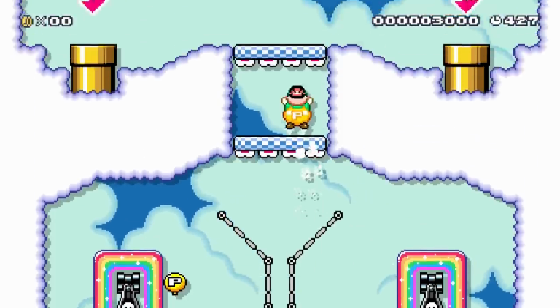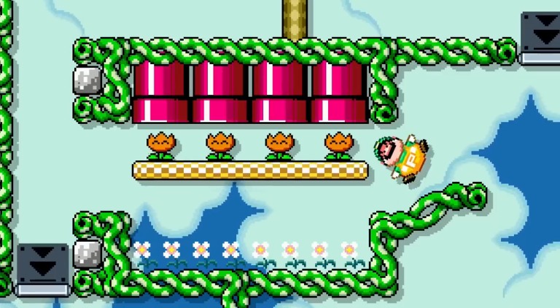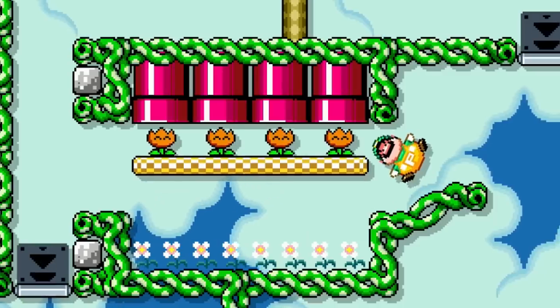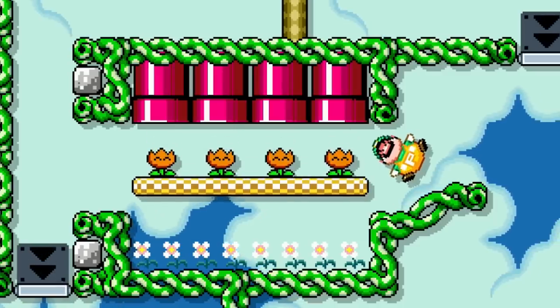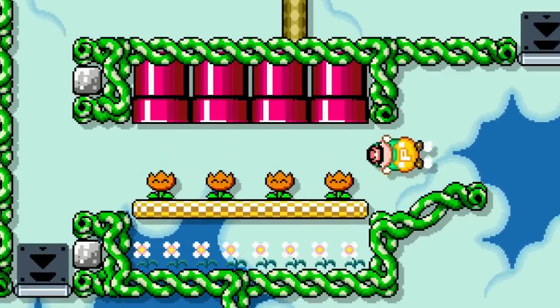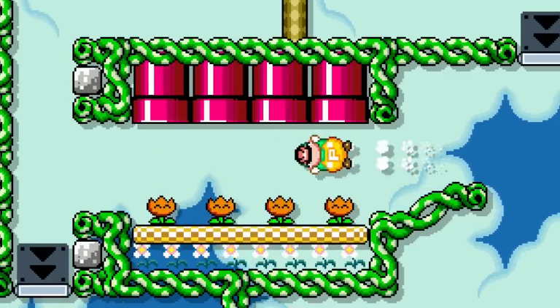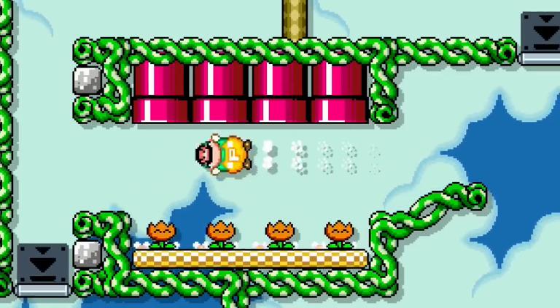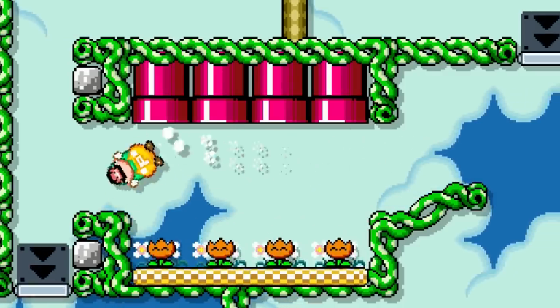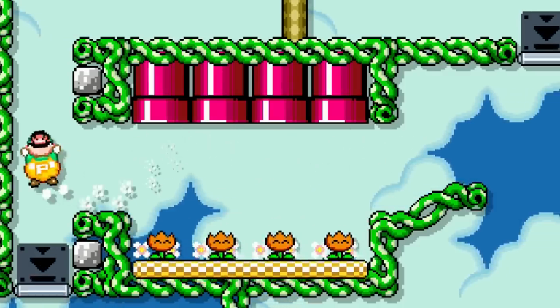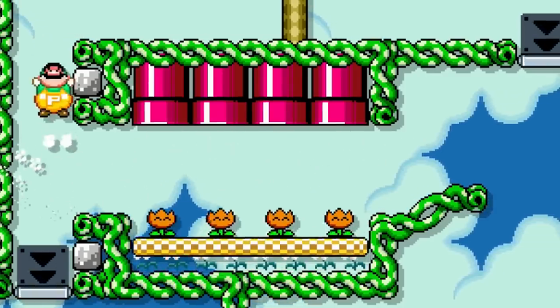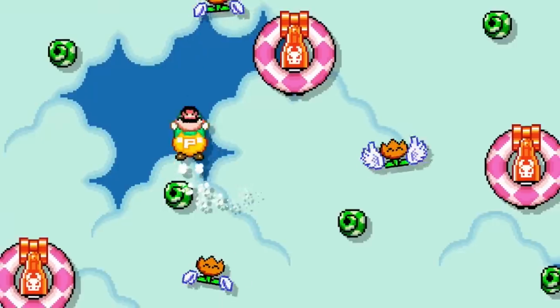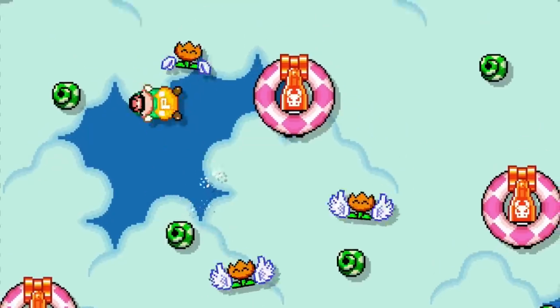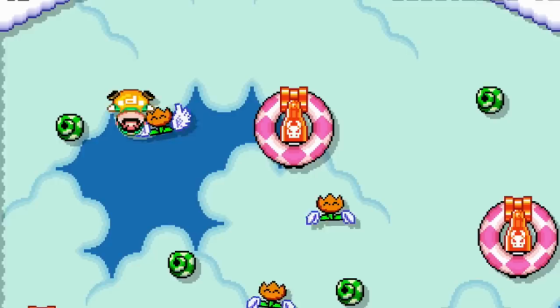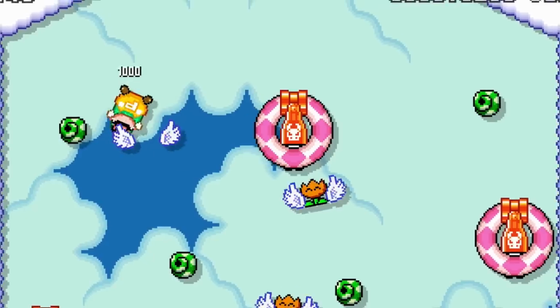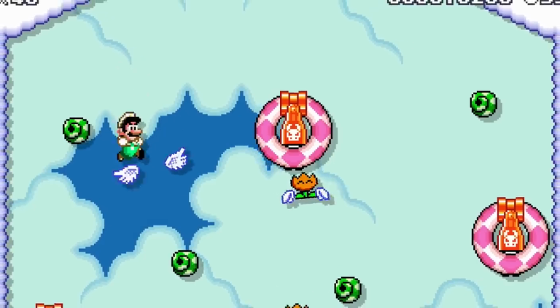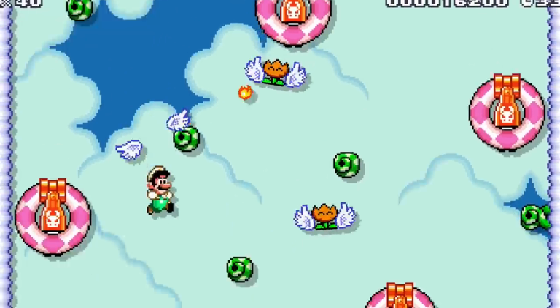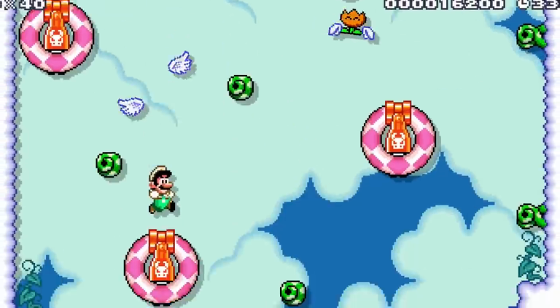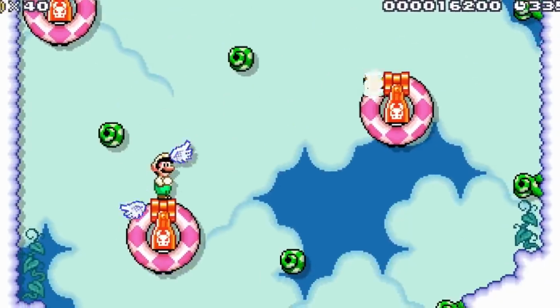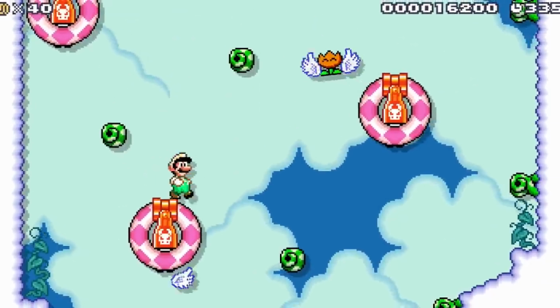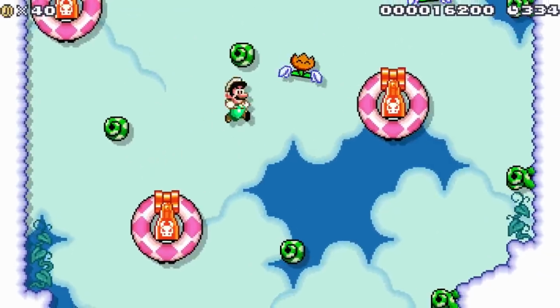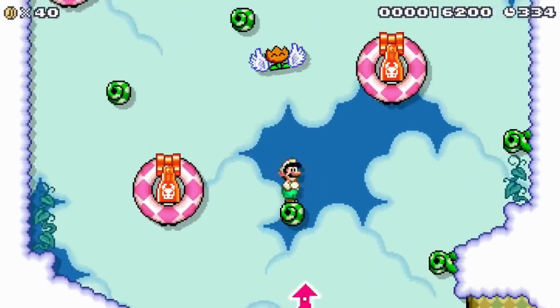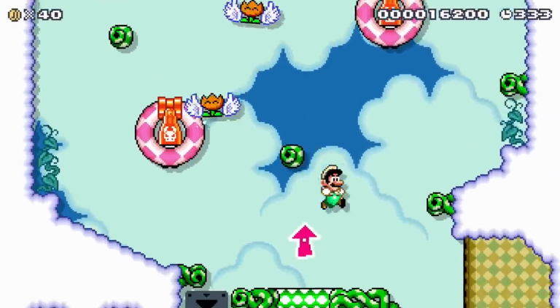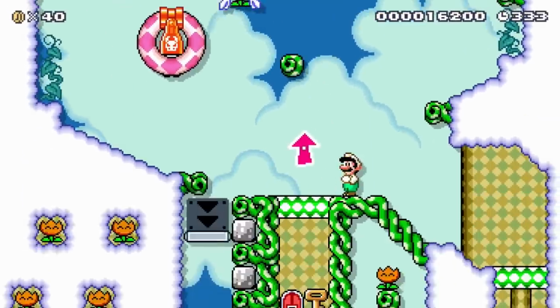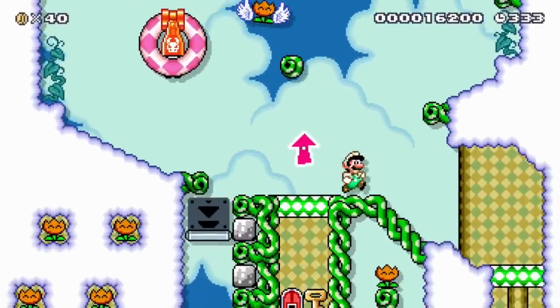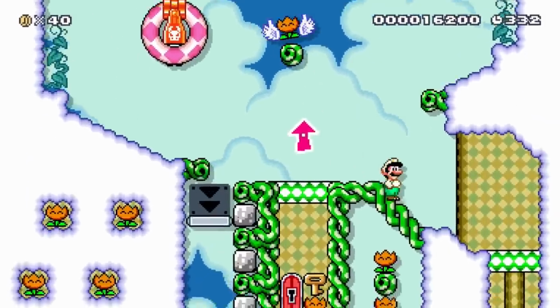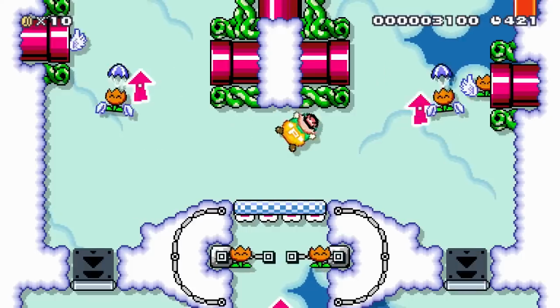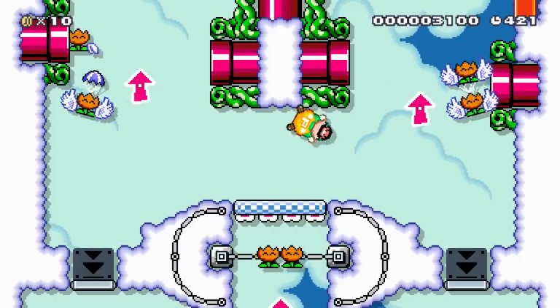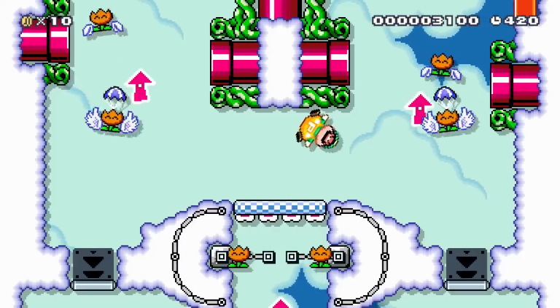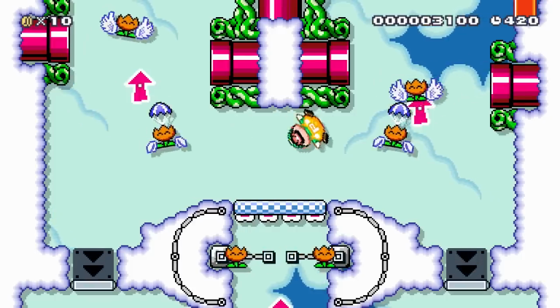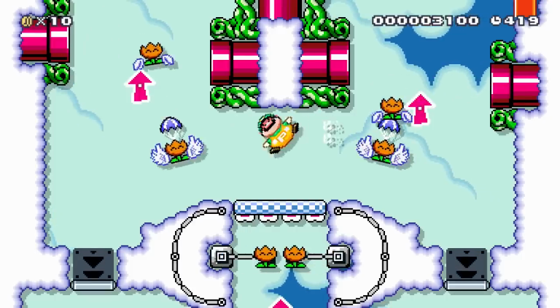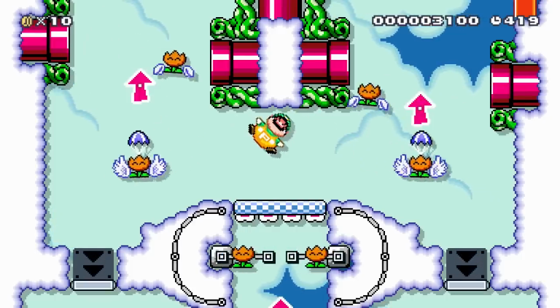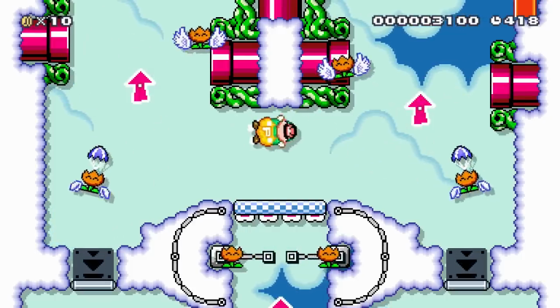As he moves throughout the course, he must avoid the crazed Fire Flowers. If he touches one, he loses his Balloon powers and needs to fall all the way back down to regain them. Fire Flowers with wings patrol the sky trying to ignite Luigi.